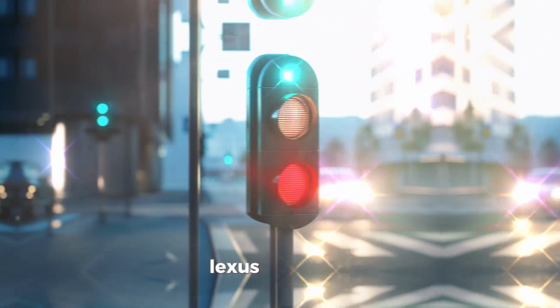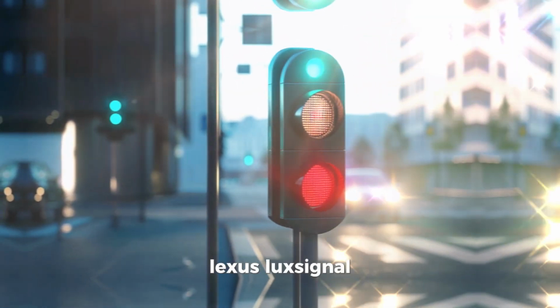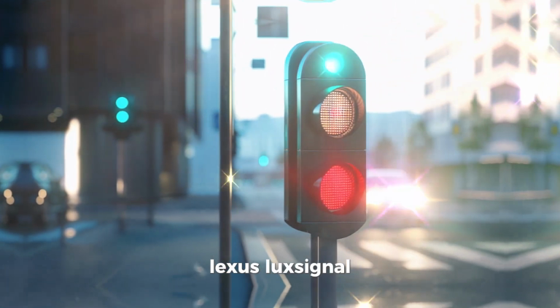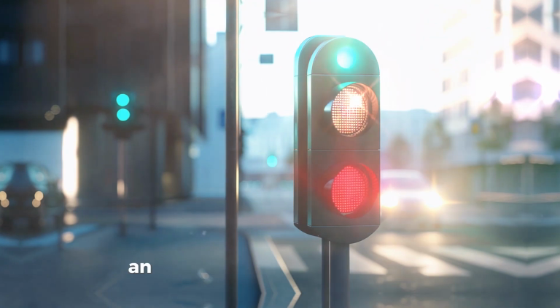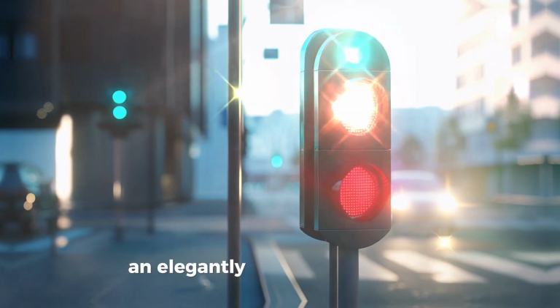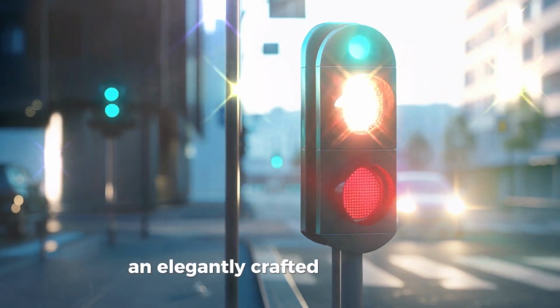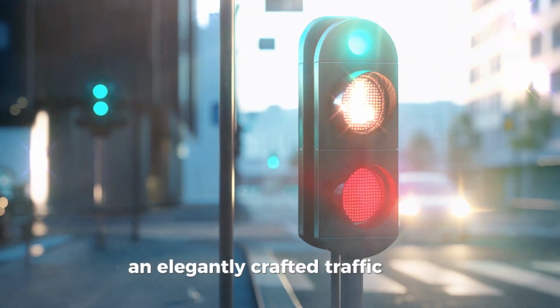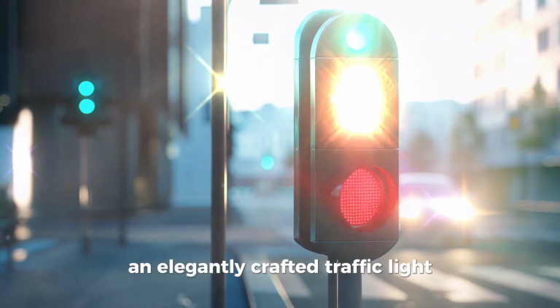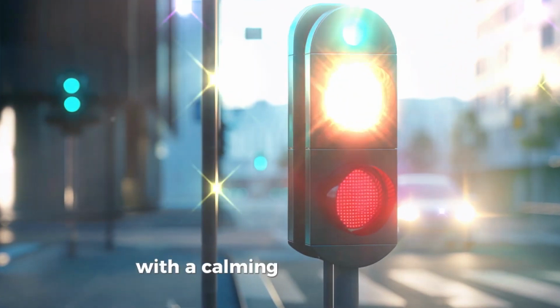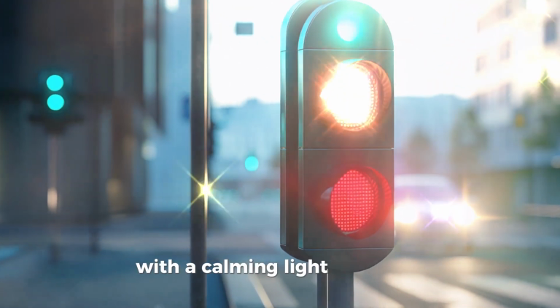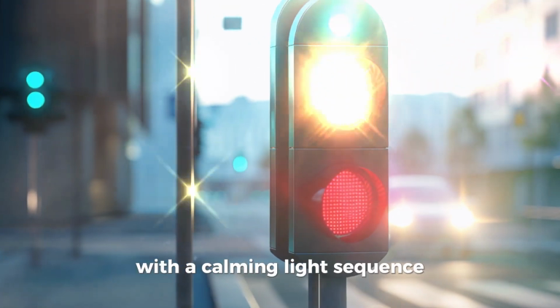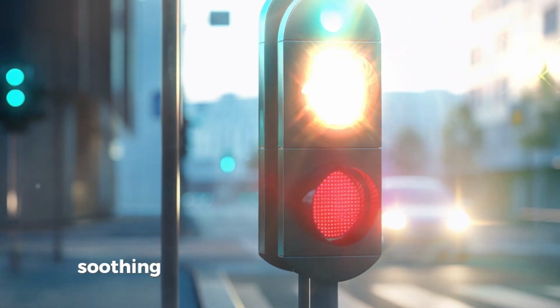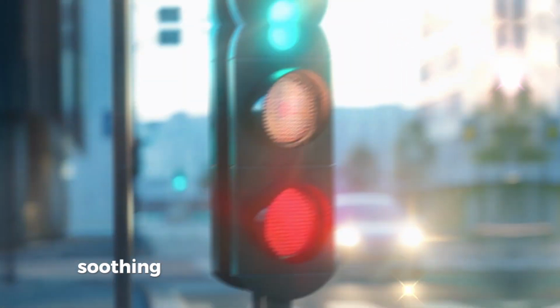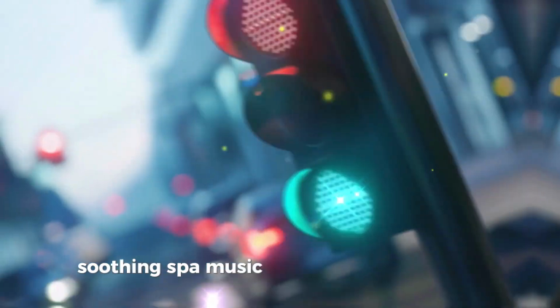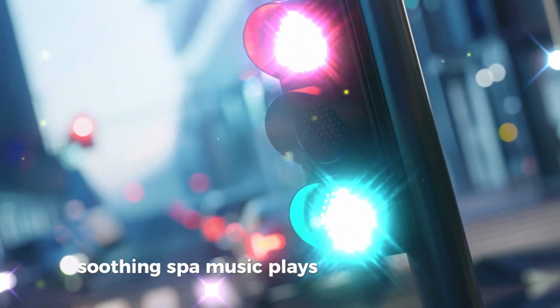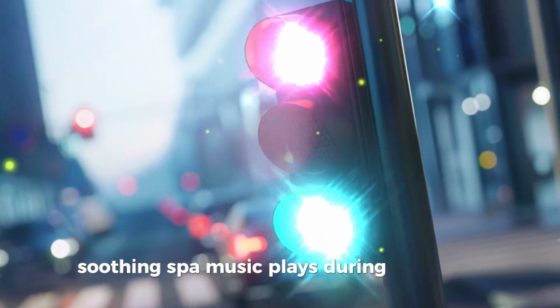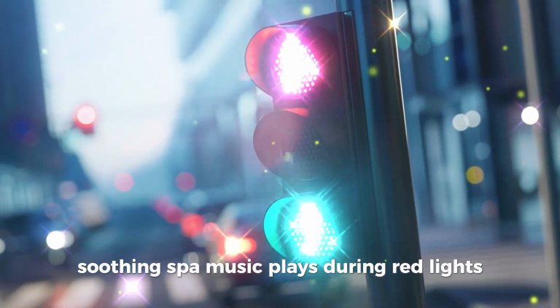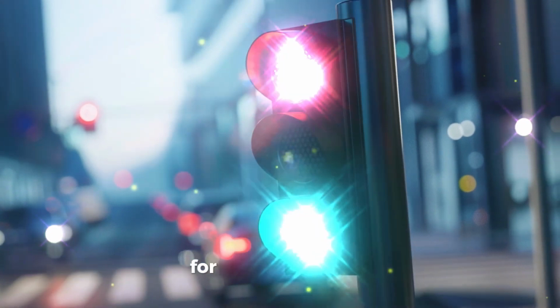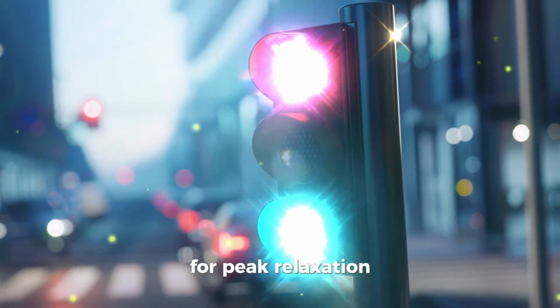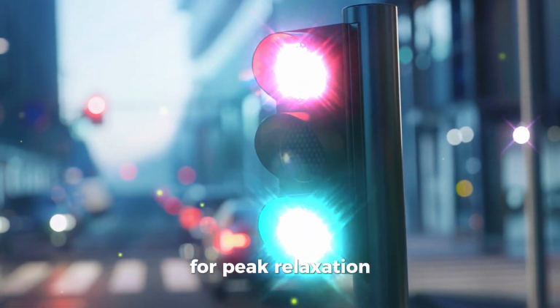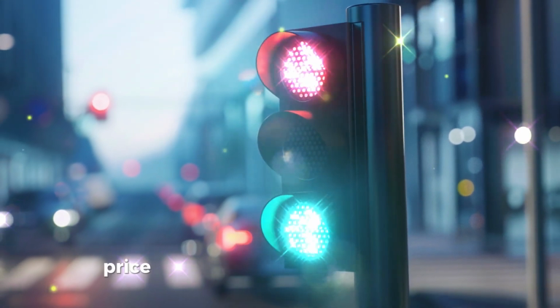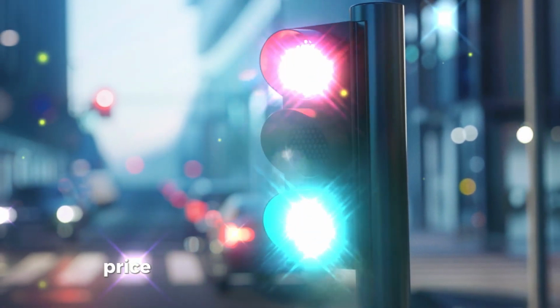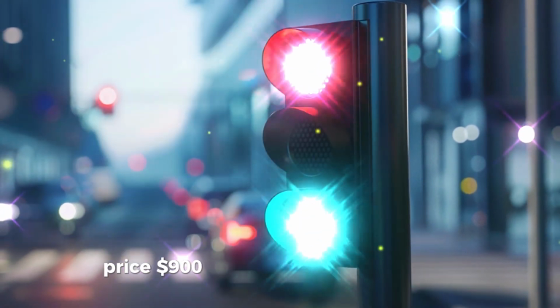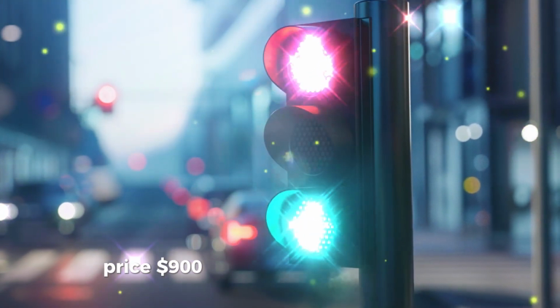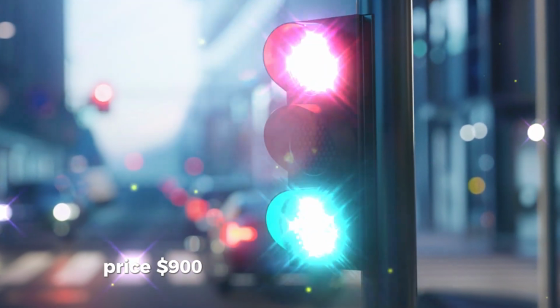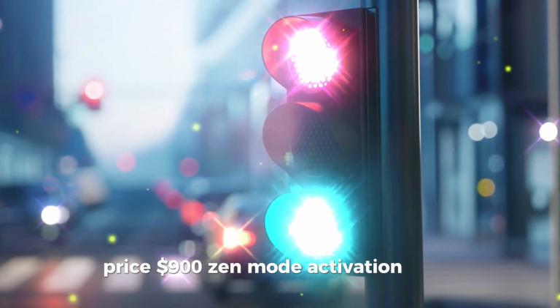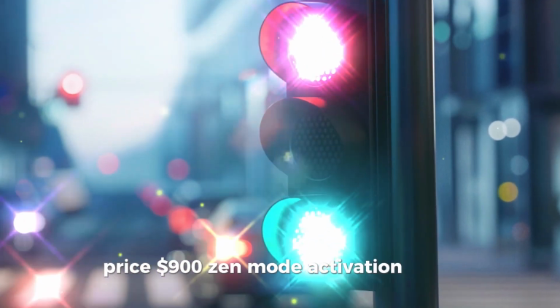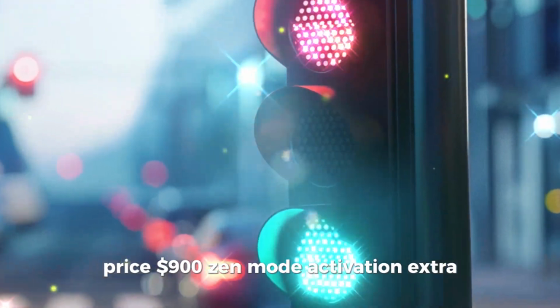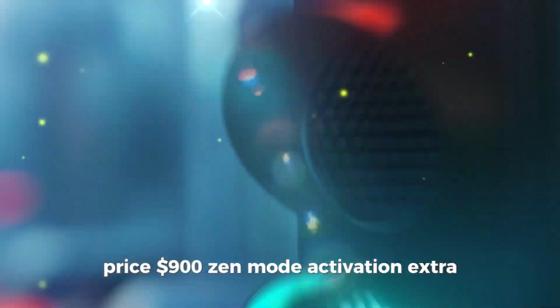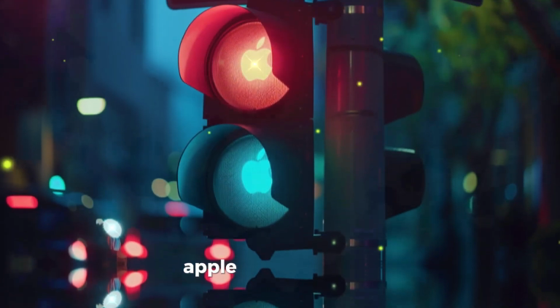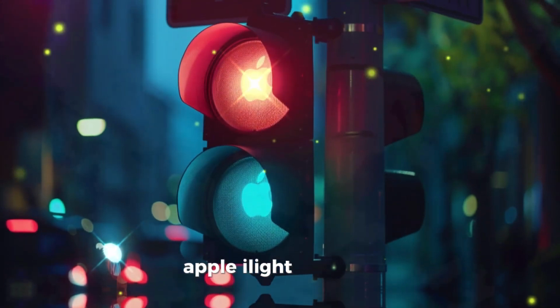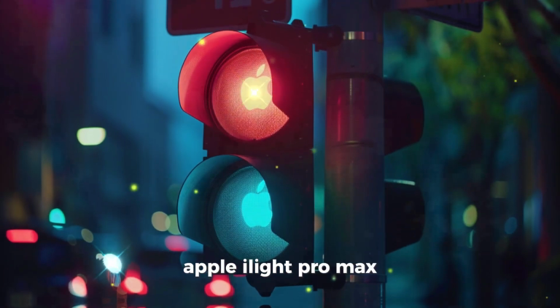Lexus Lux Signal — an elegantly crafted traffic light with a calming light sequence. Soothing spa music plays during red lights for peak relaxation. Price: $900, Zen Mode Activation extra.